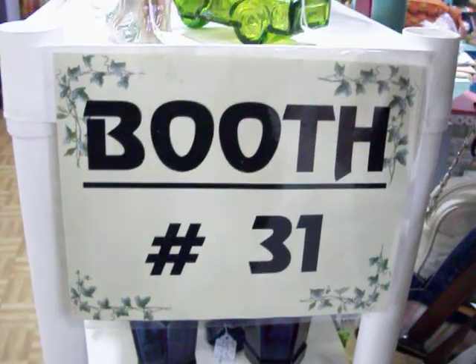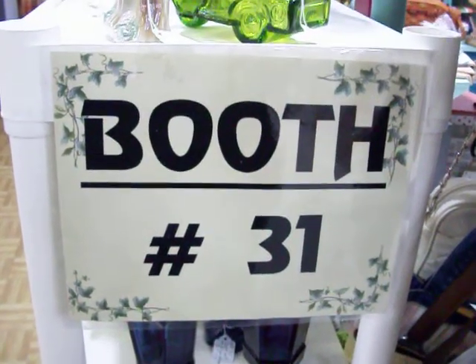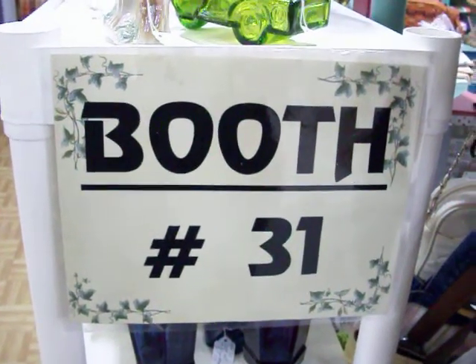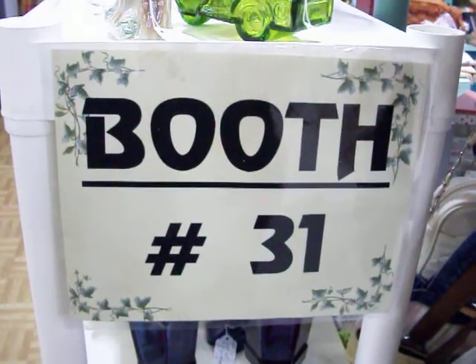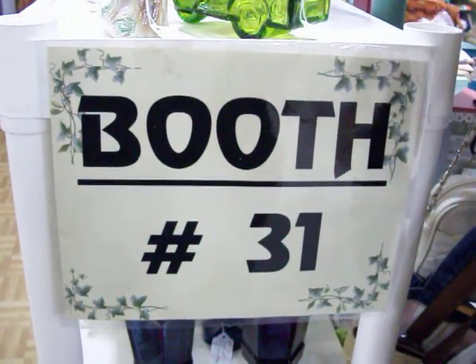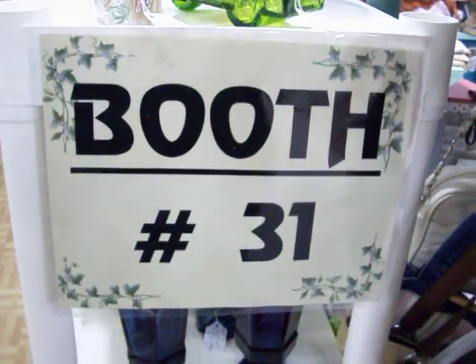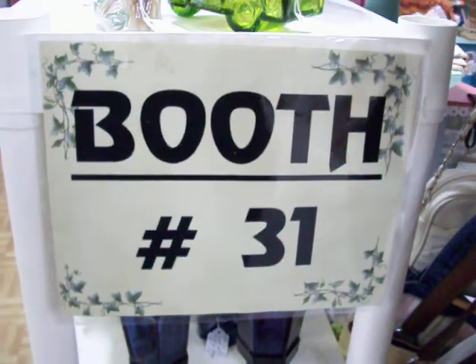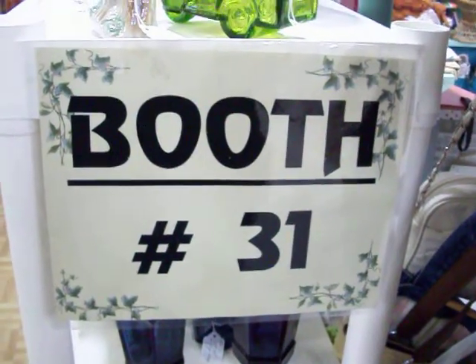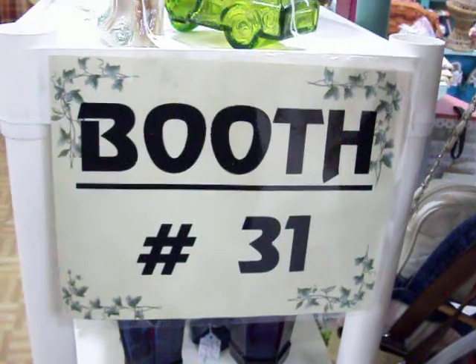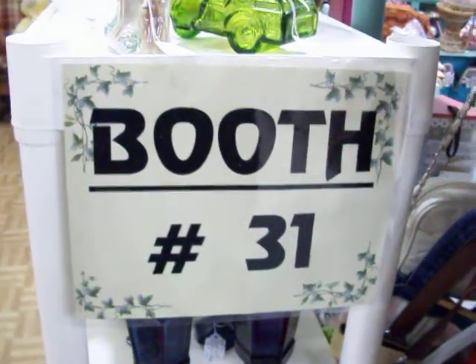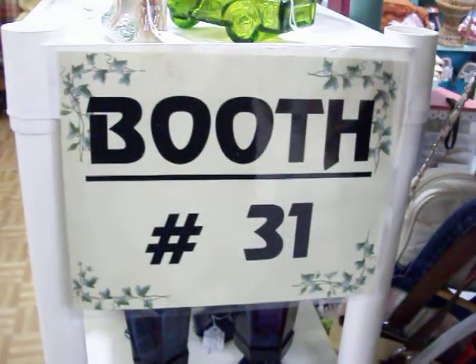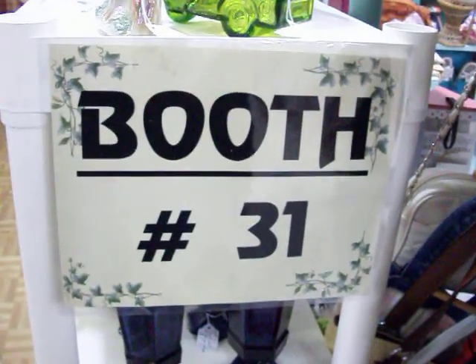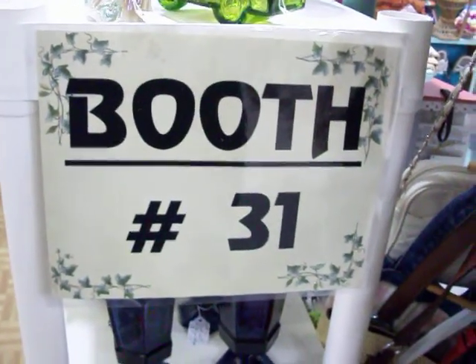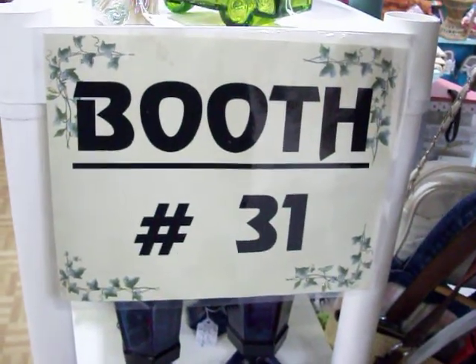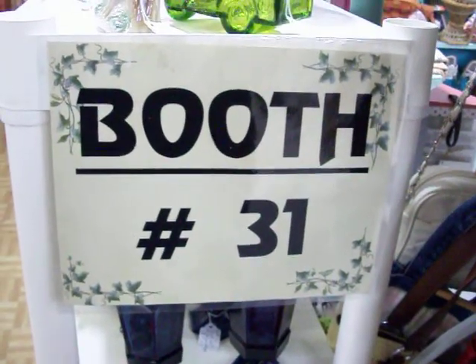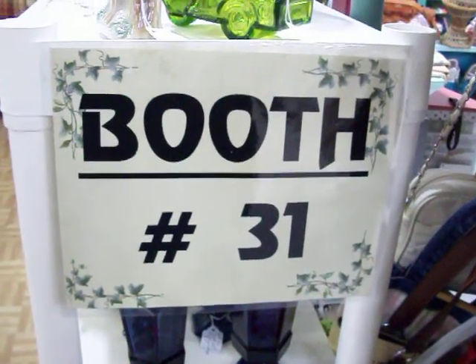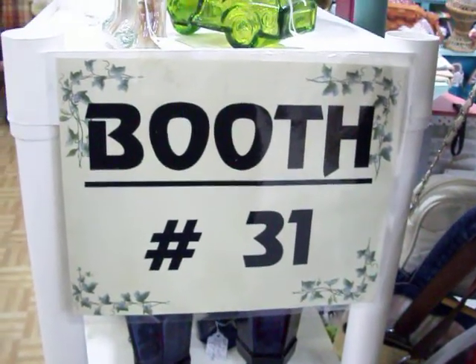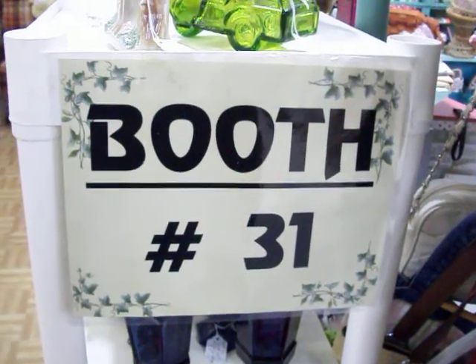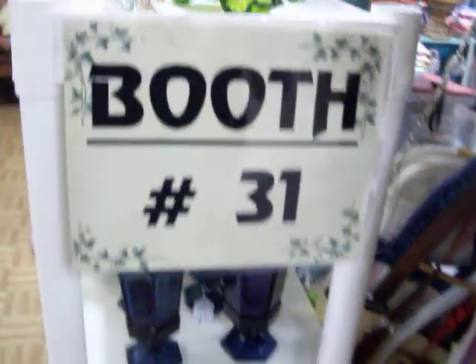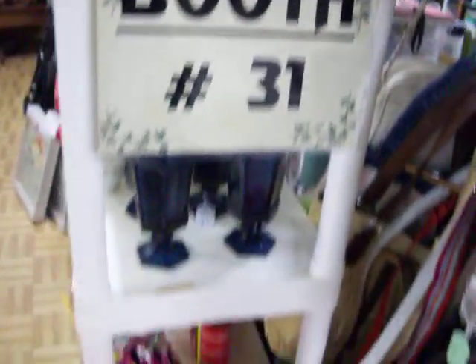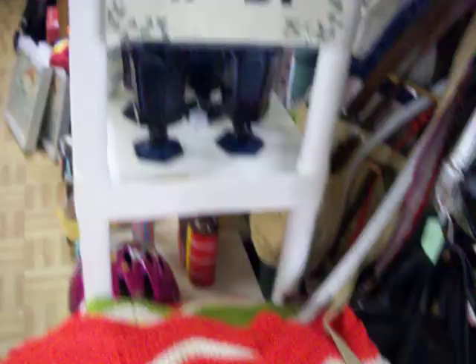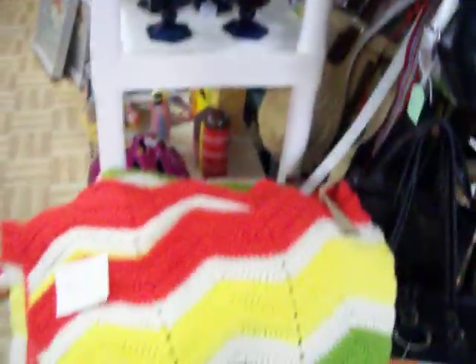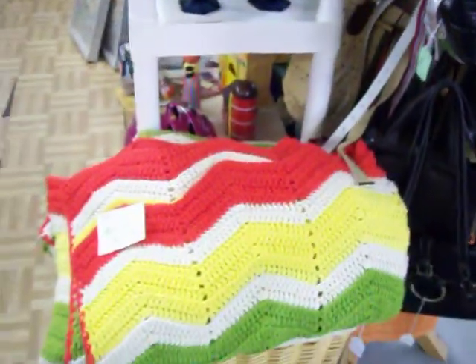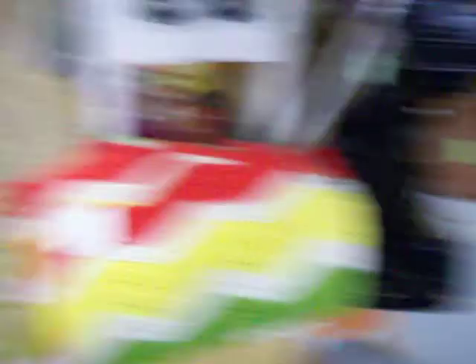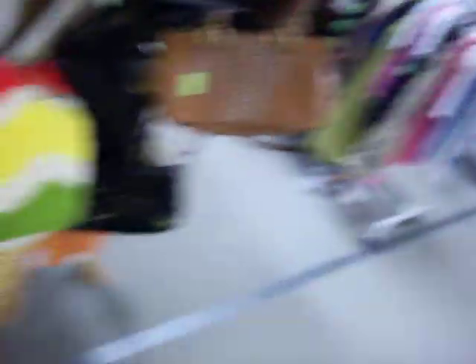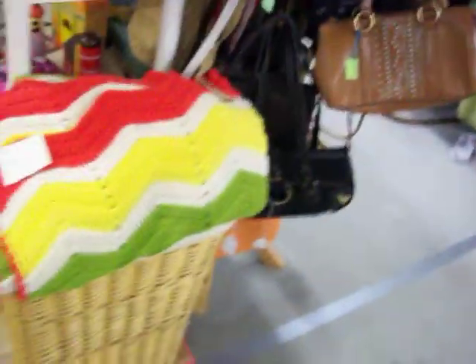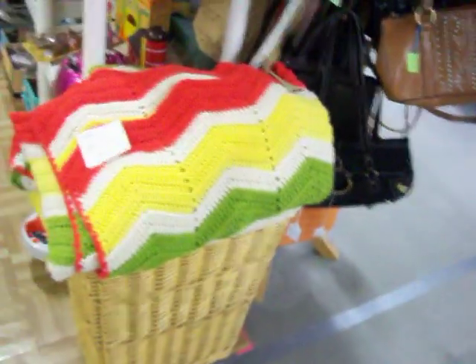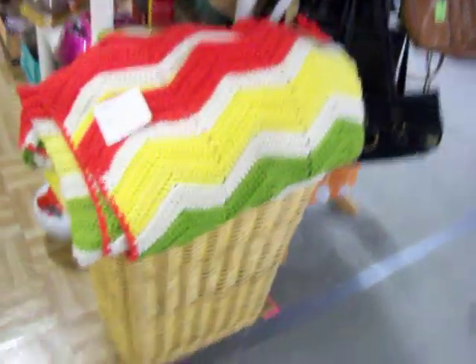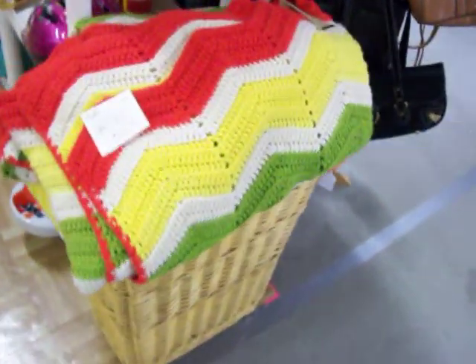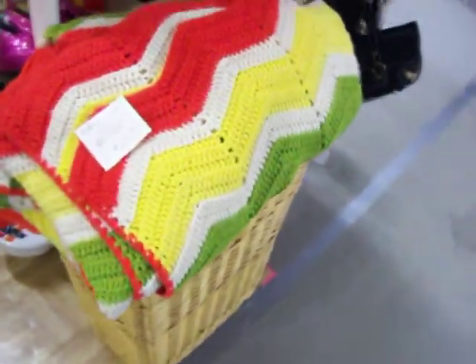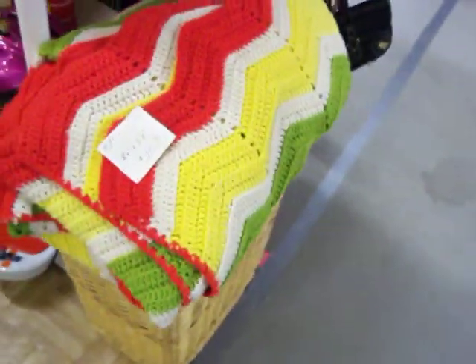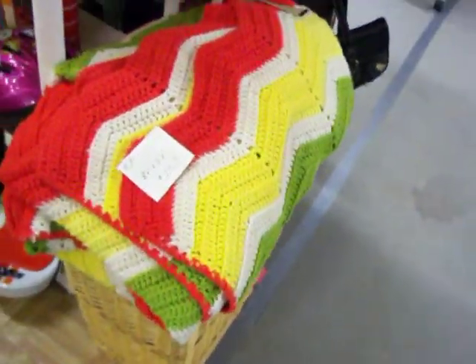Today is Thursday, January 20th. This is booth number 31 here at the Cedar Chest Flea Market at number 90, Oak Lund Village, right next door to Big Lots here in Texarkana. Going to take a quick tour of the booth here. Let's see what we've got this week.